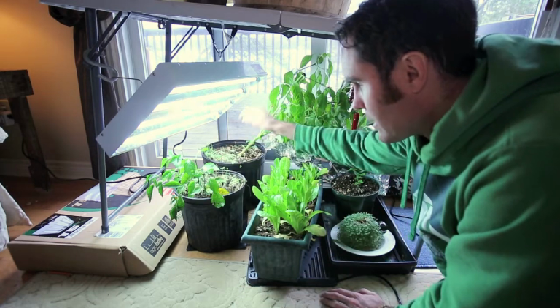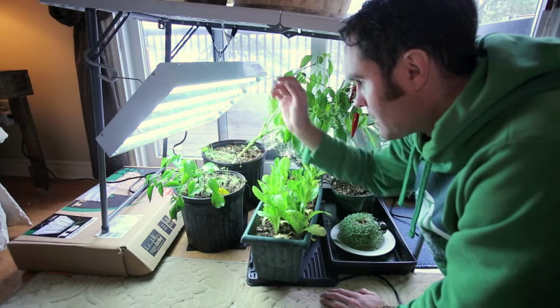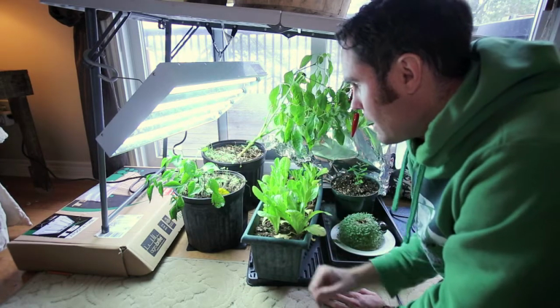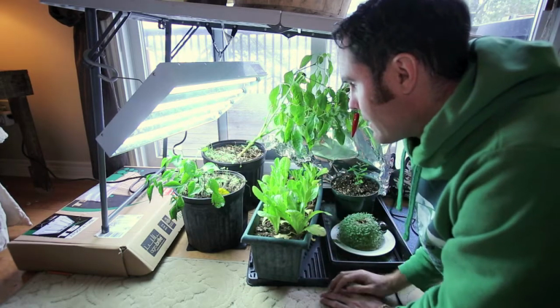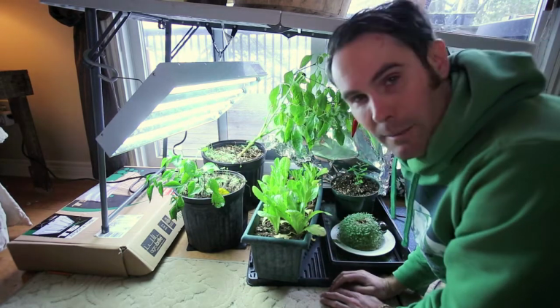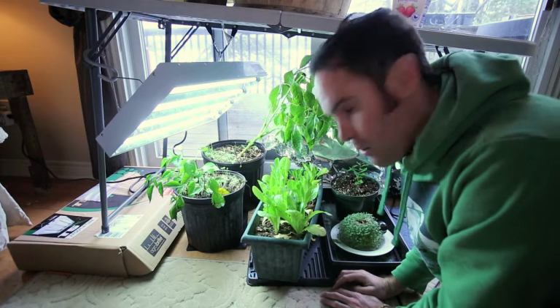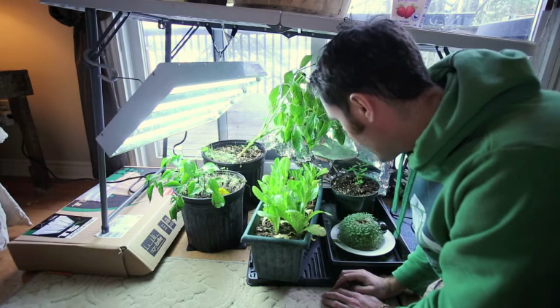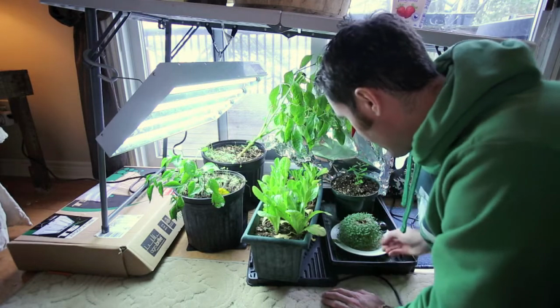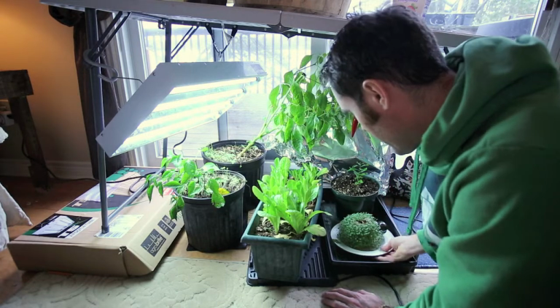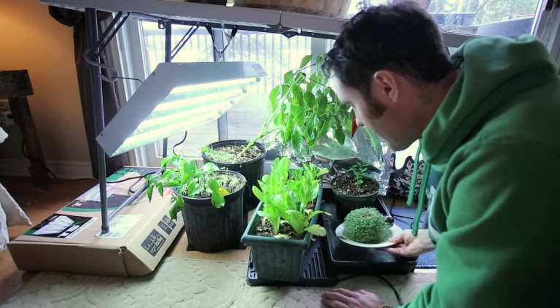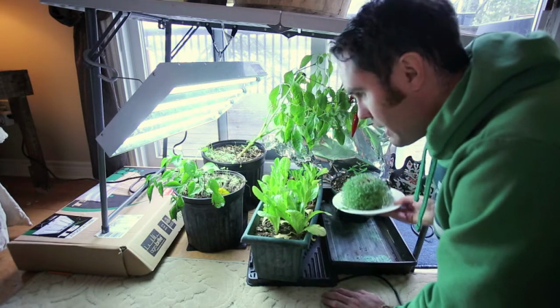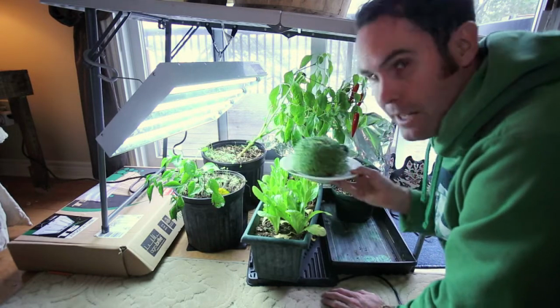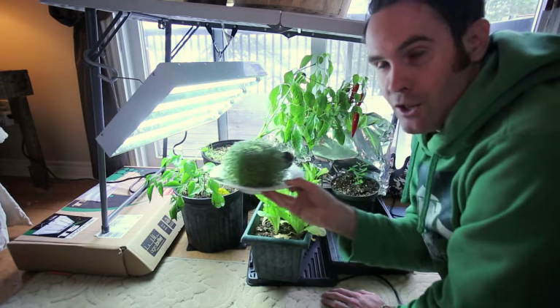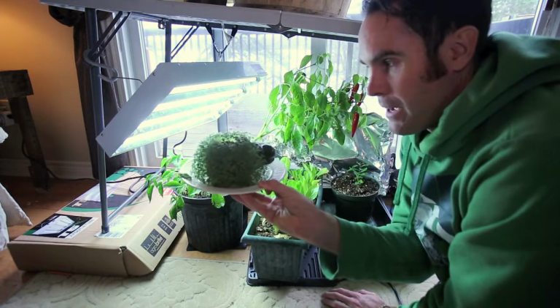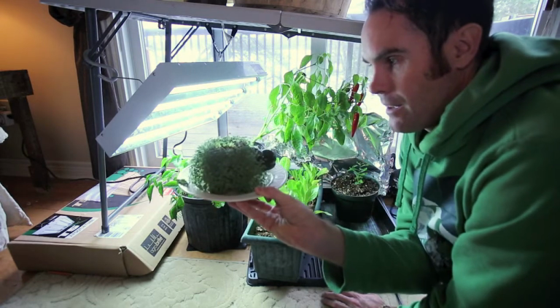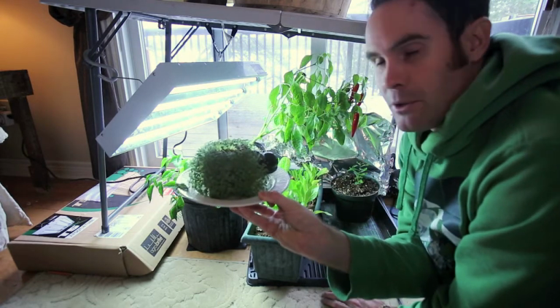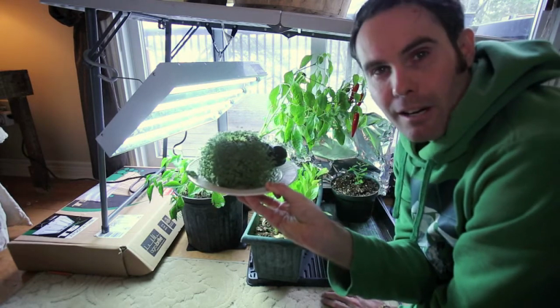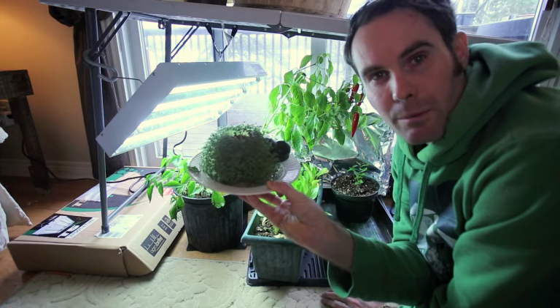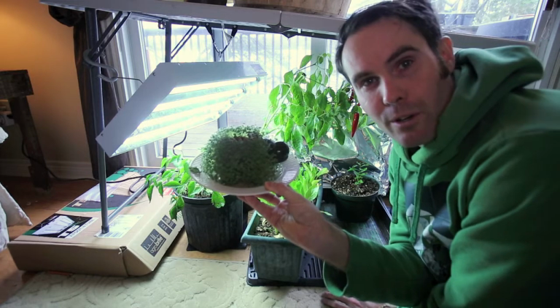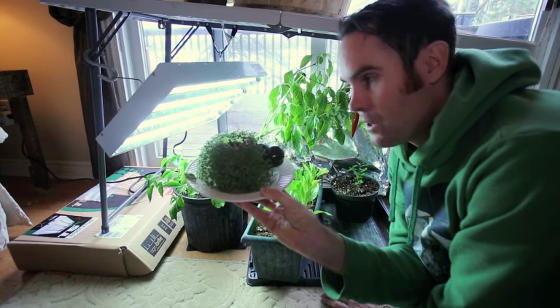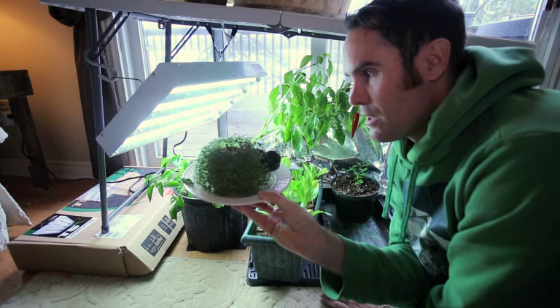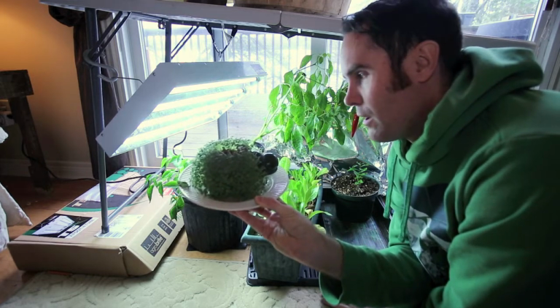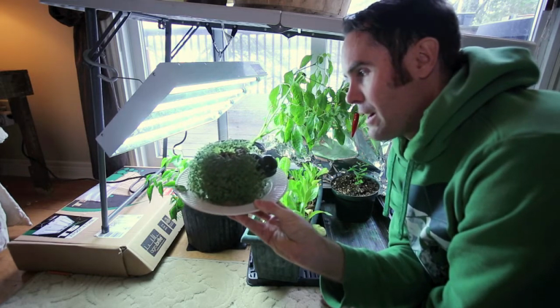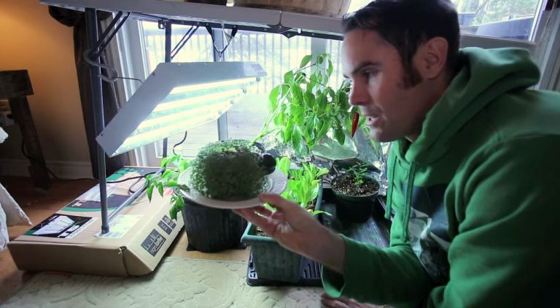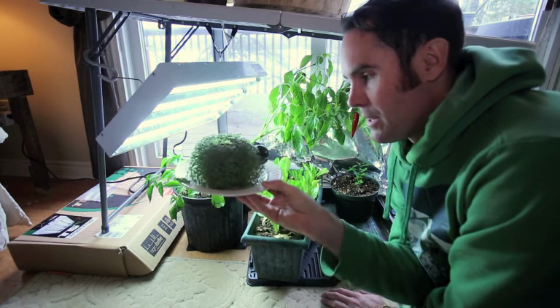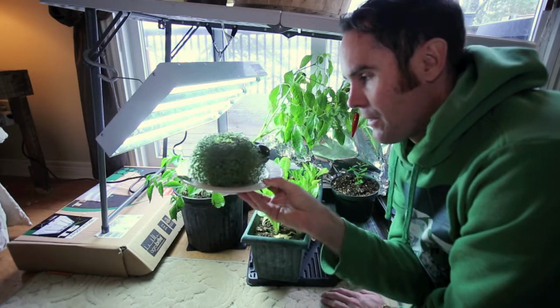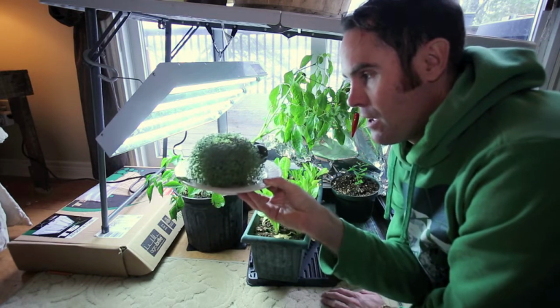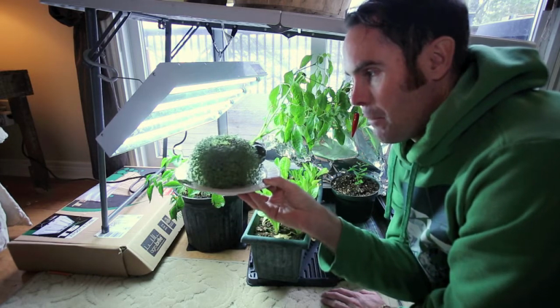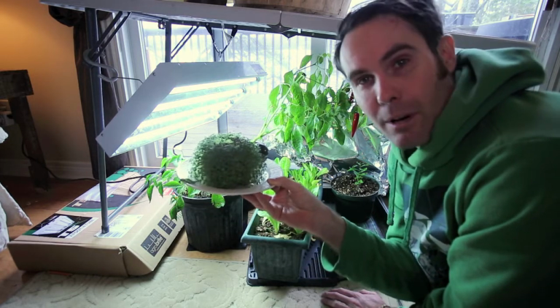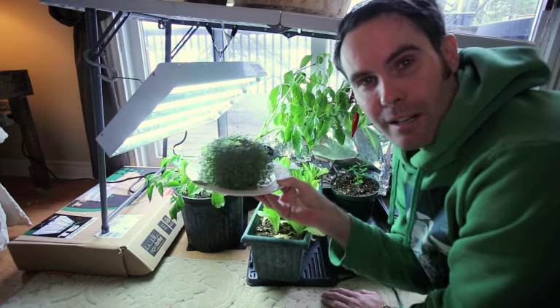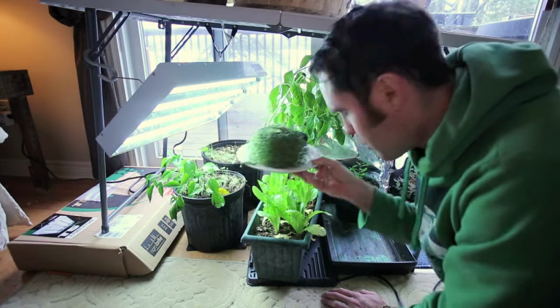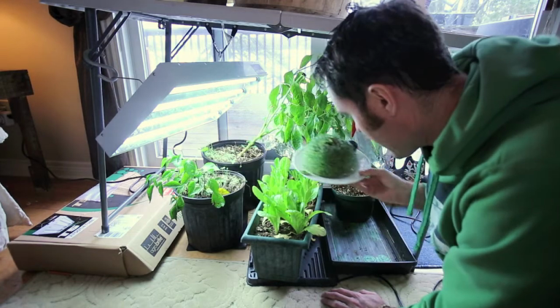I also planted some lettuces in here just to see if I can get some lettuces growing indoors. And I've got a chia pet — a hippo chia pet I got for Christmas a few years ago. I've actually only done this once so I figured I'd bowl them out and try them again.